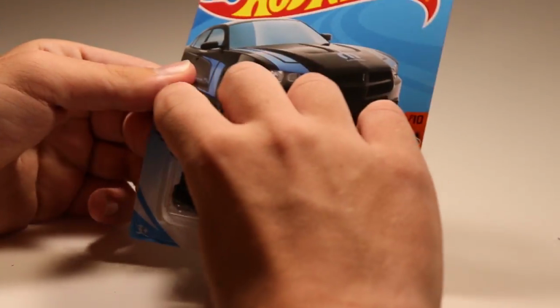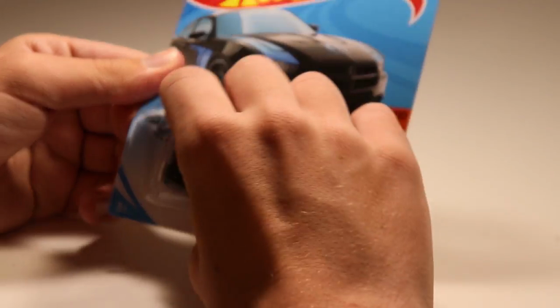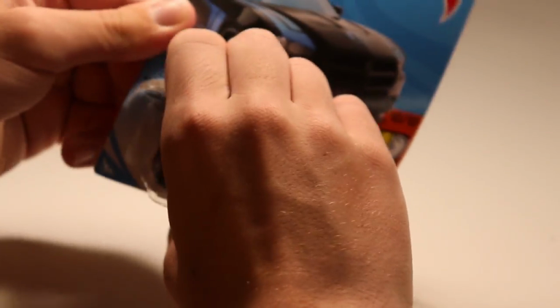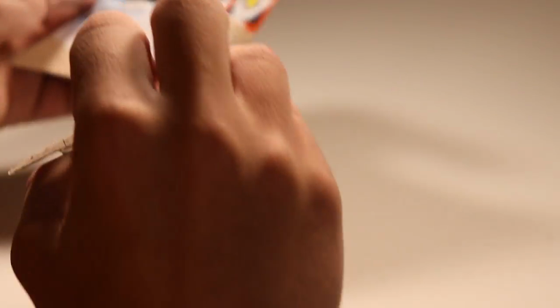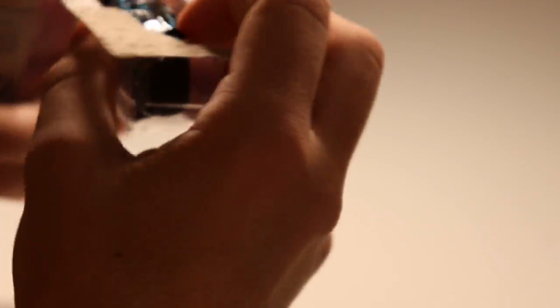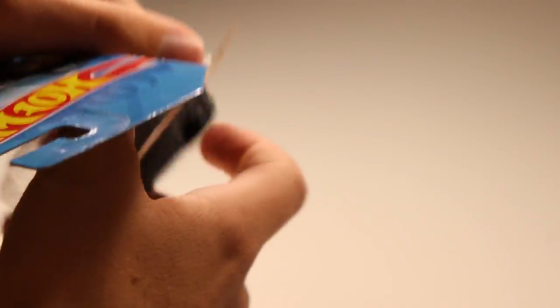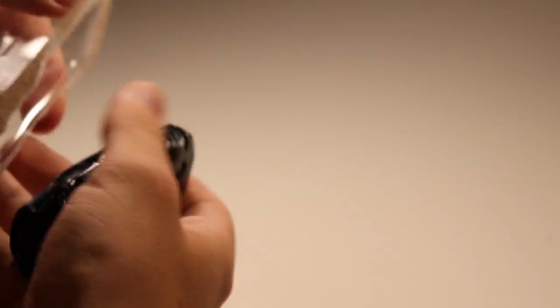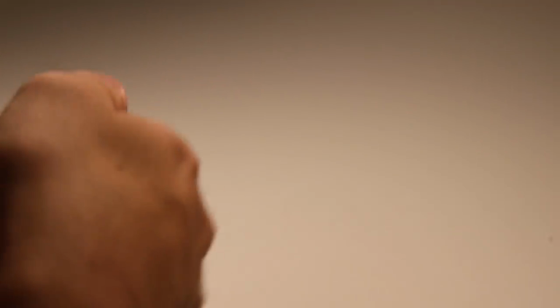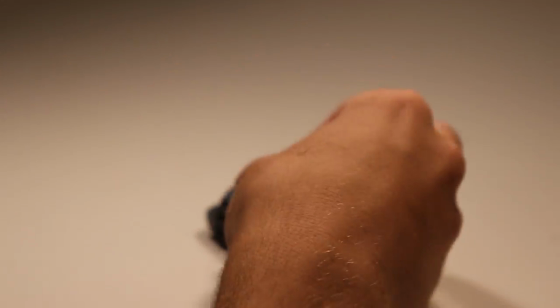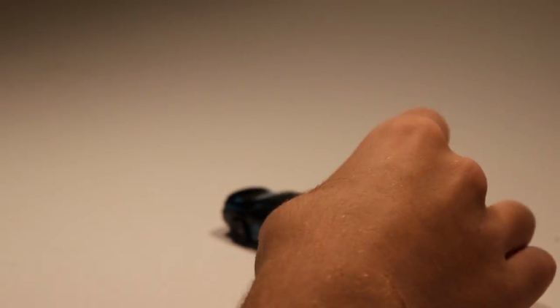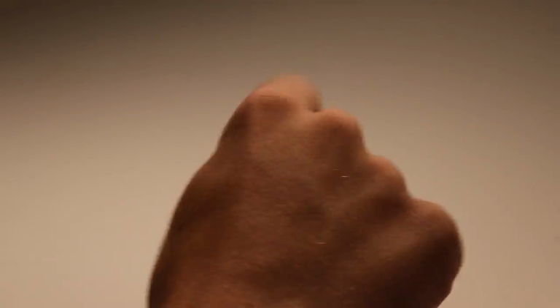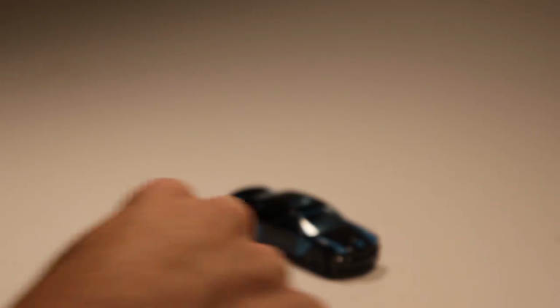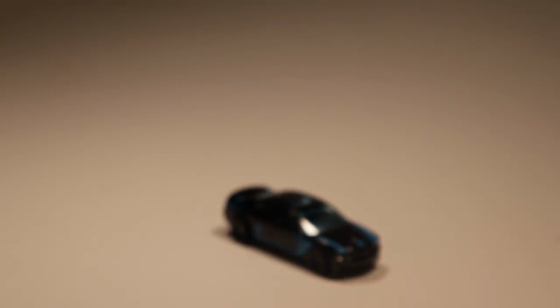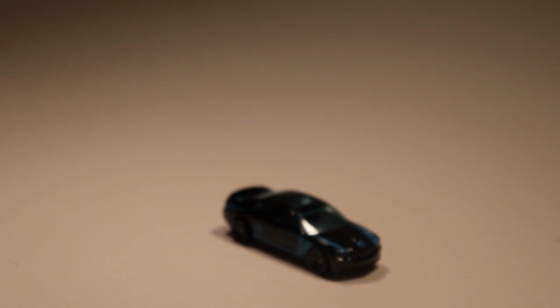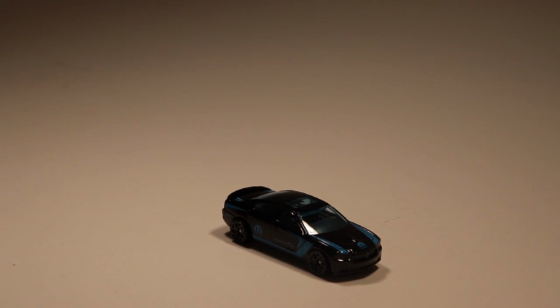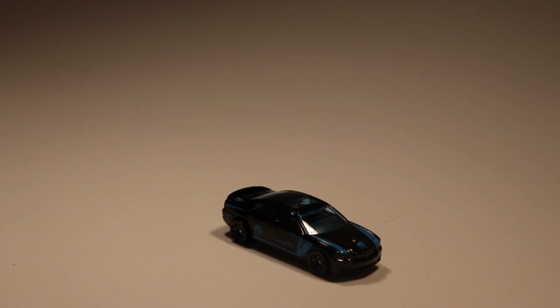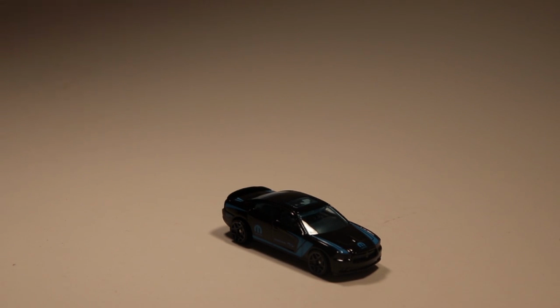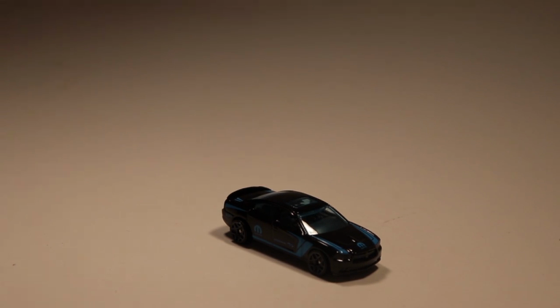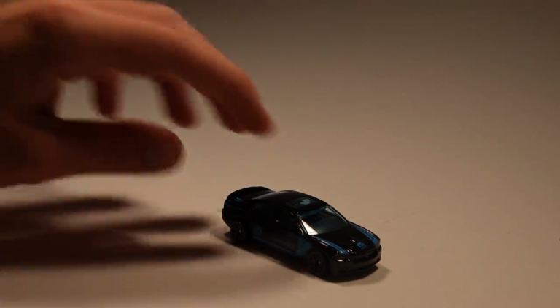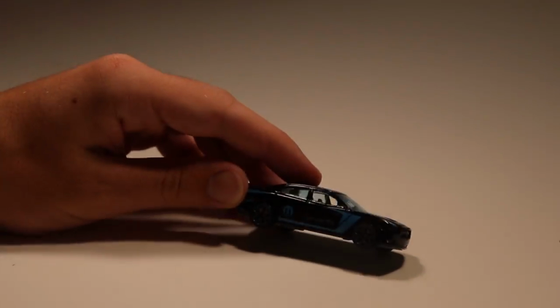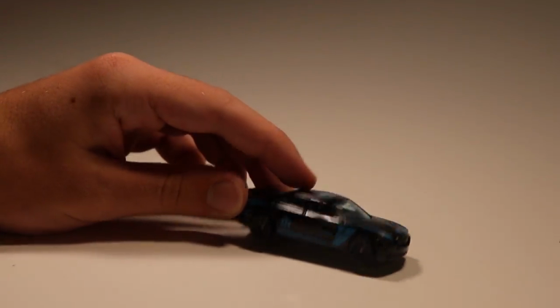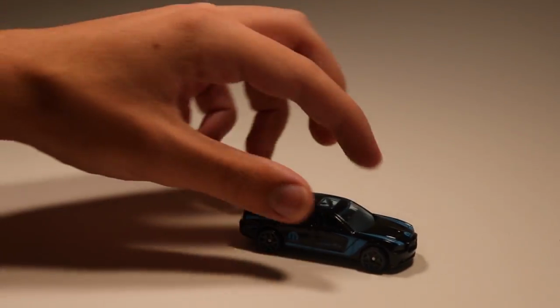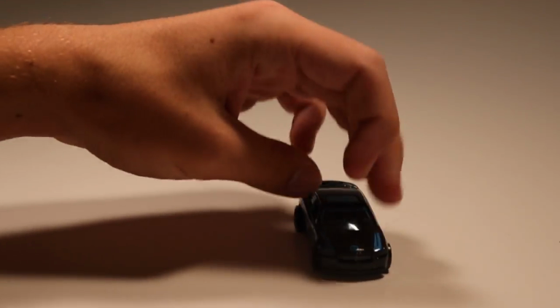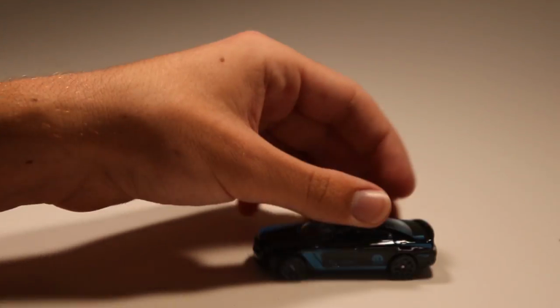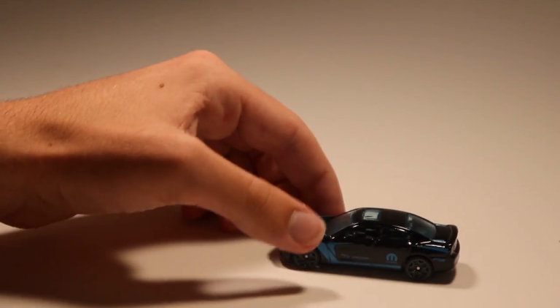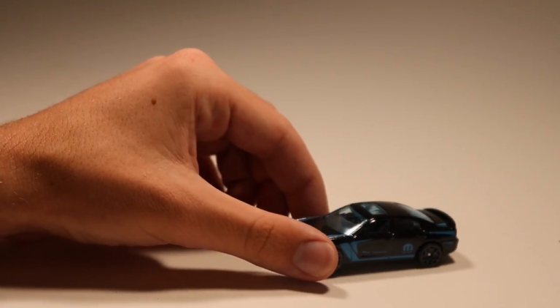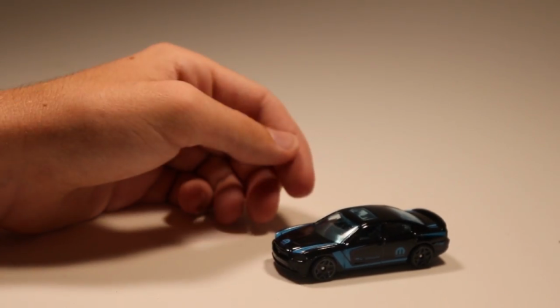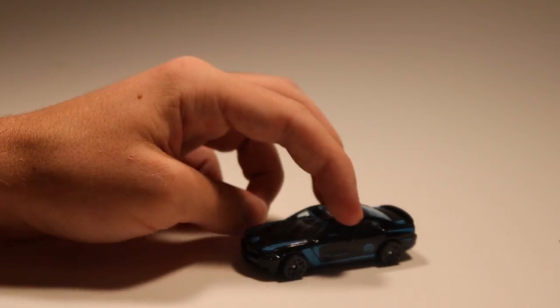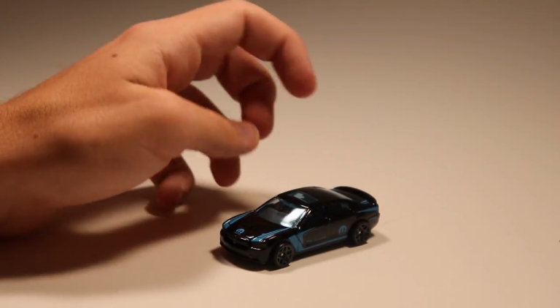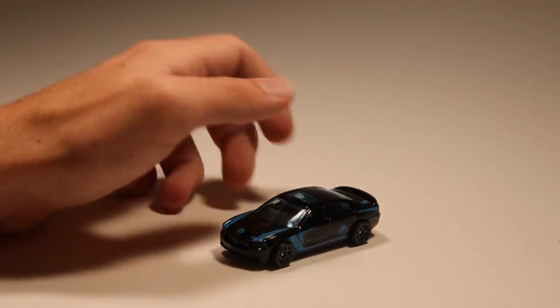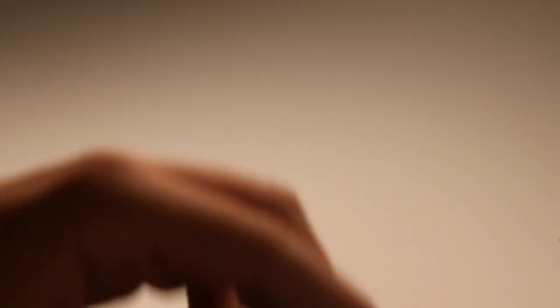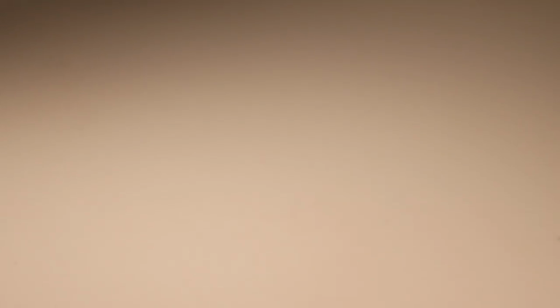Next up we've got a Dodge Pro Drew. I think this might be a recolor — I don't remember if it came out earlier this year, but I do like the black and blue Mopar paint scheme on this thing, and the wheels on the Charger look very good as well.